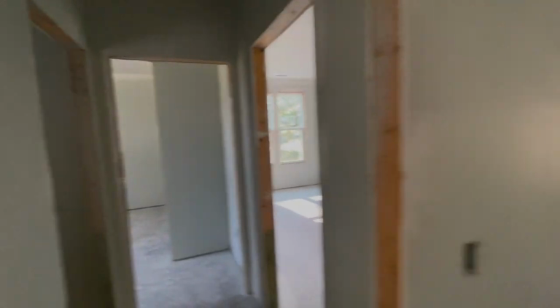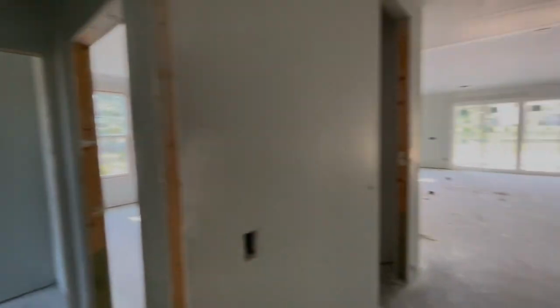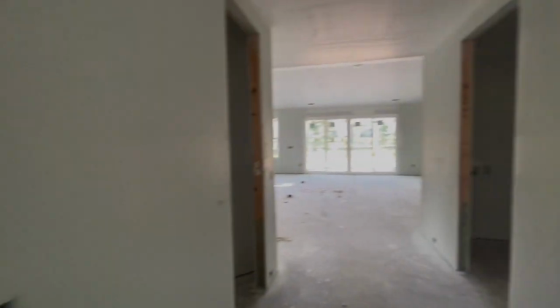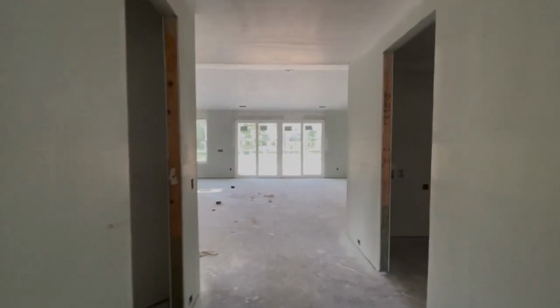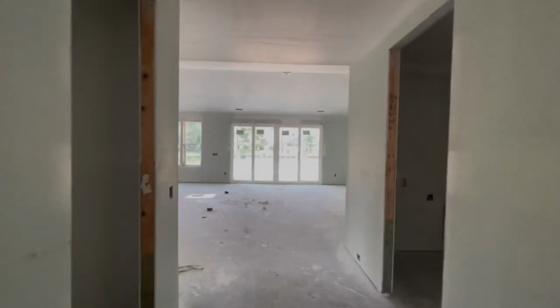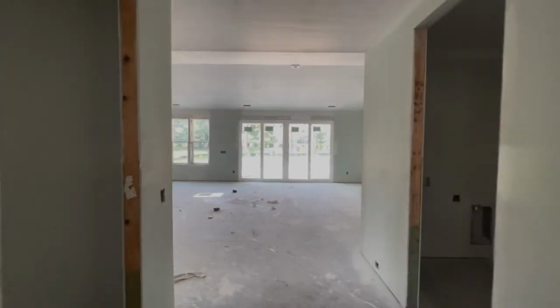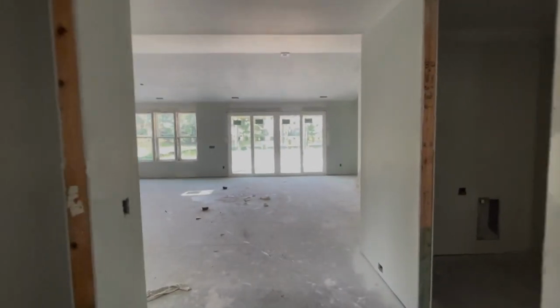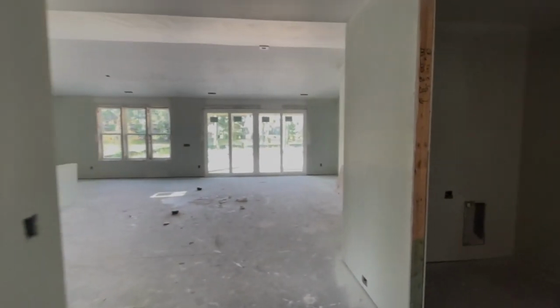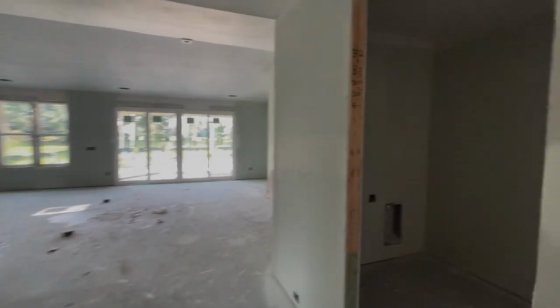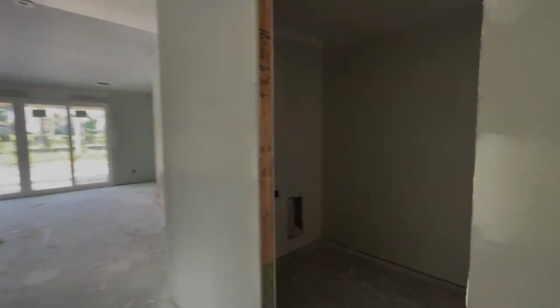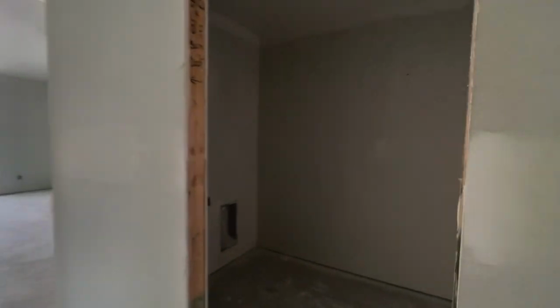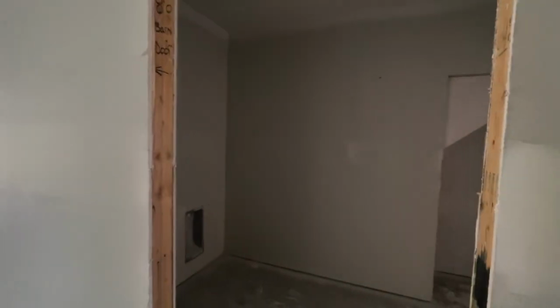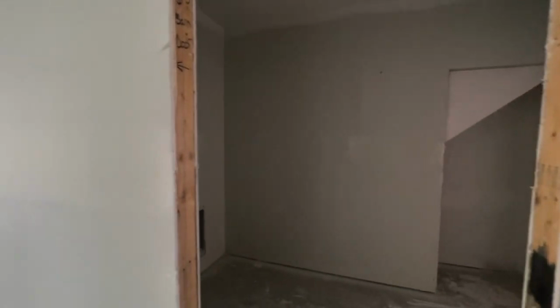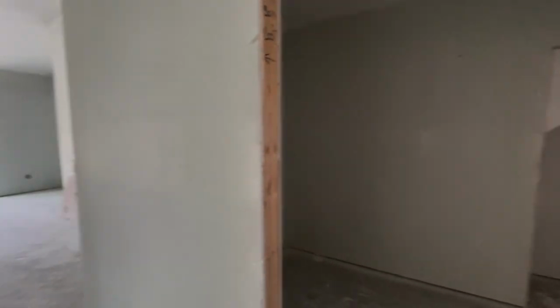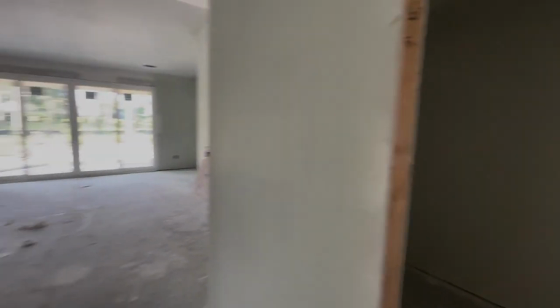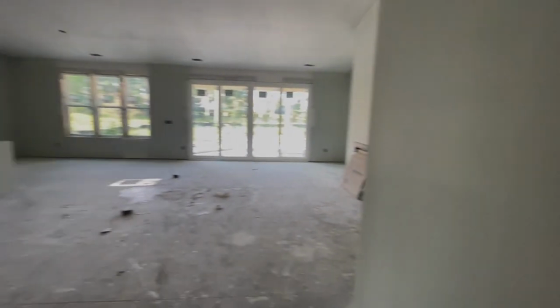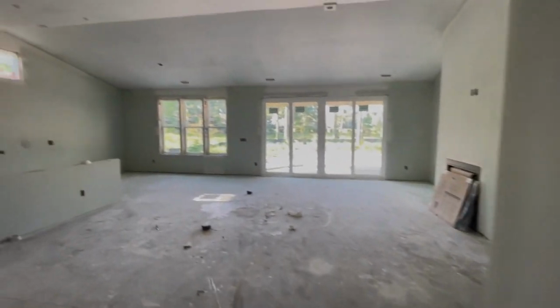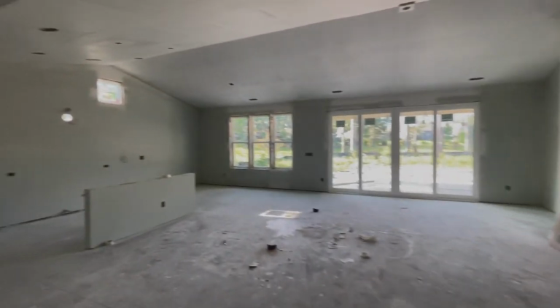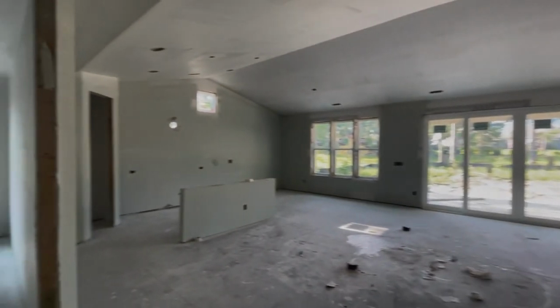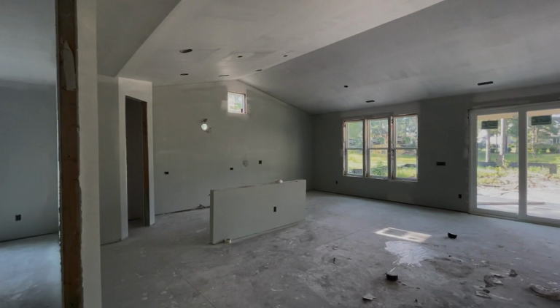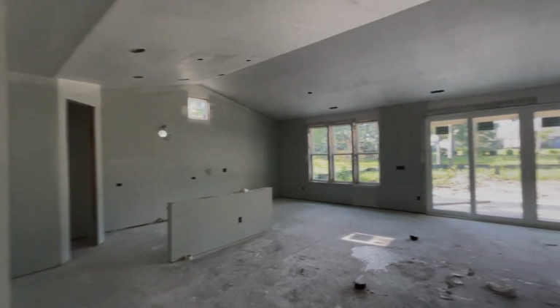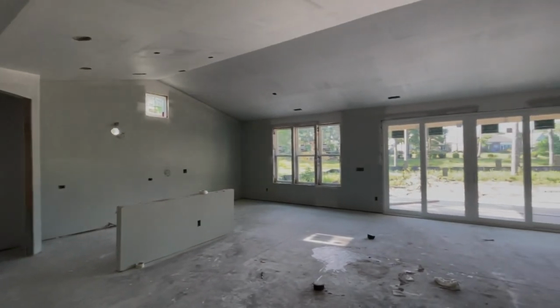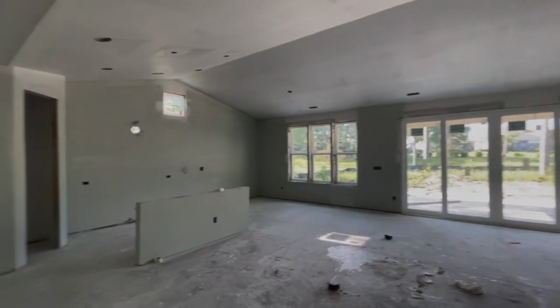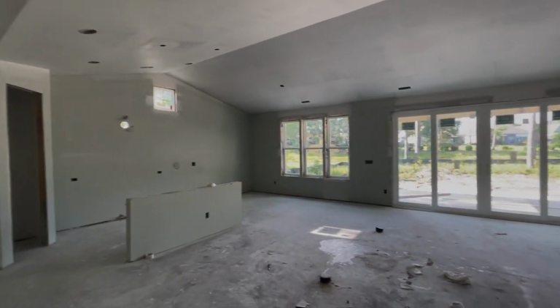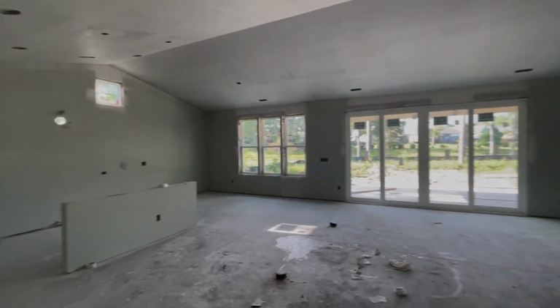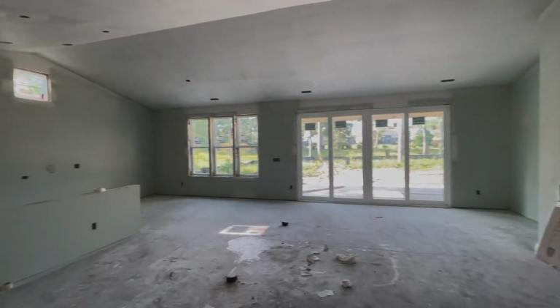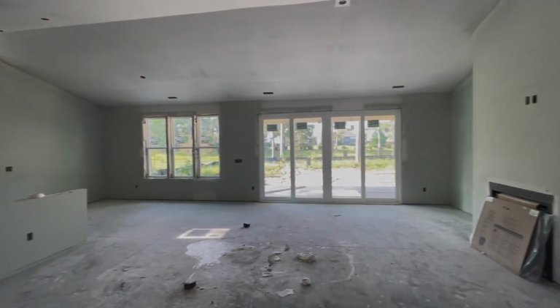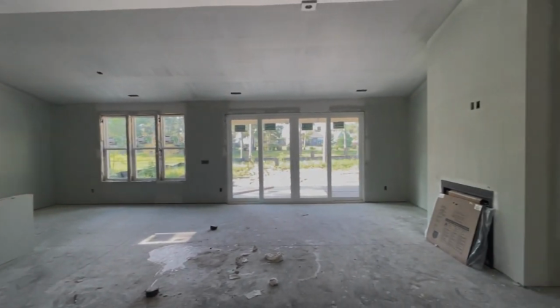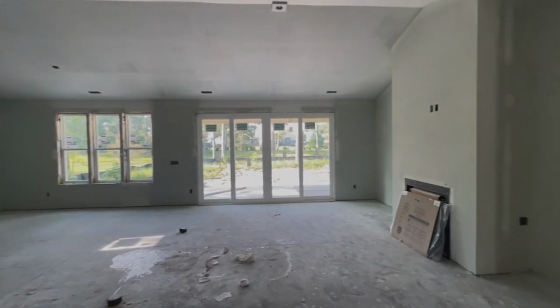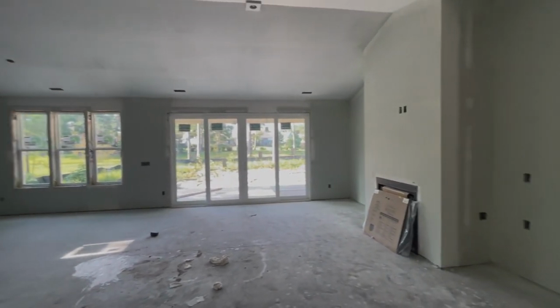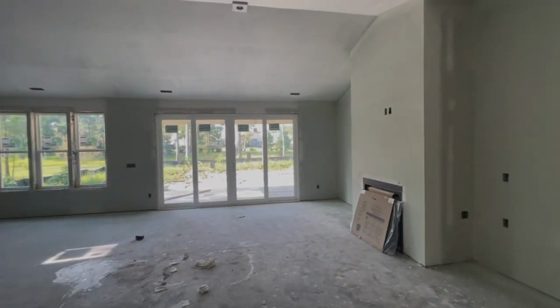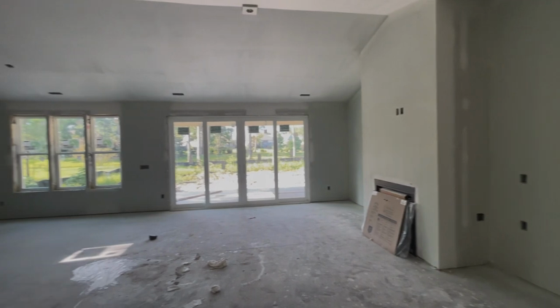Here's the foyer — to my left is the coat closet, to my right is the laundry room, and then of course you see here how it opens up. Kitchen here, living and dining there, the wall of windows.